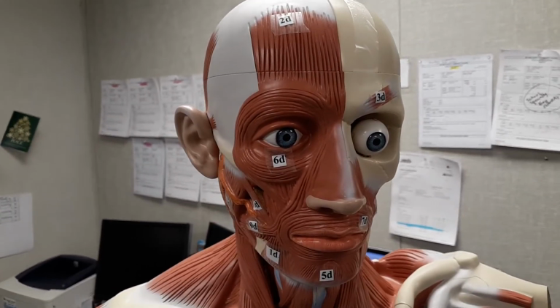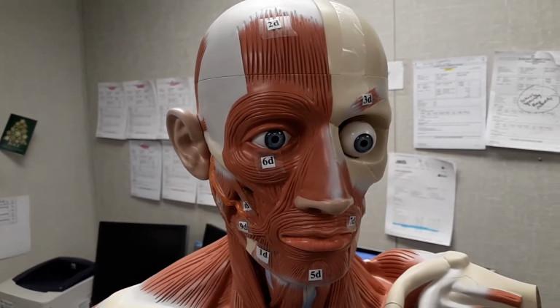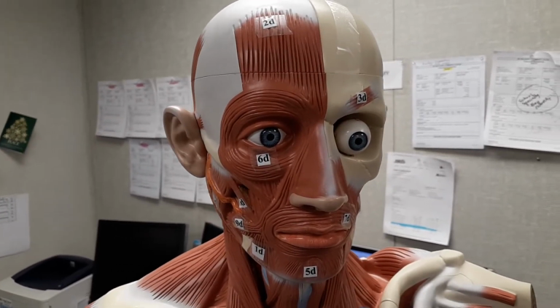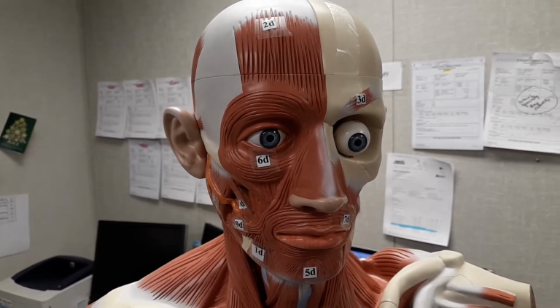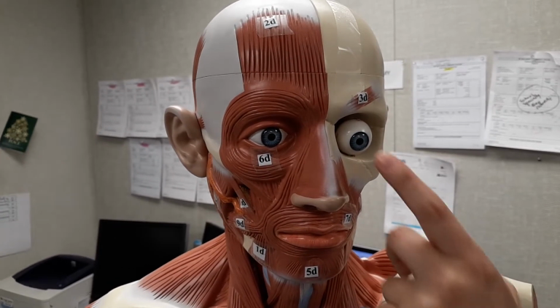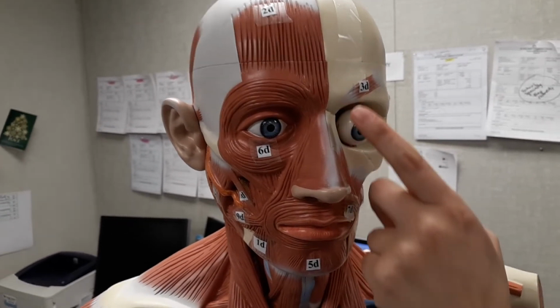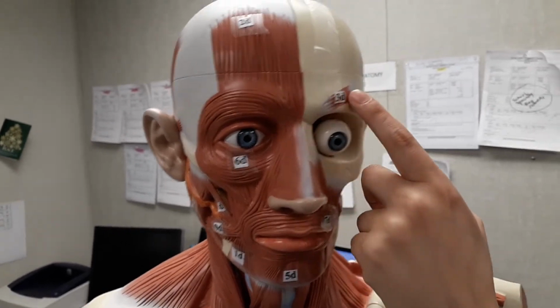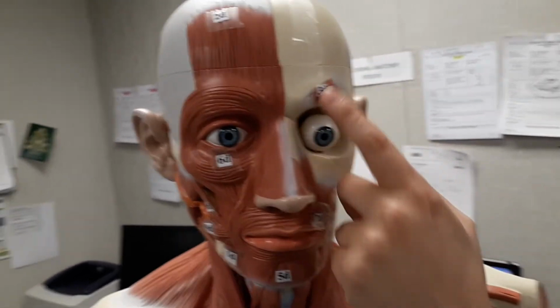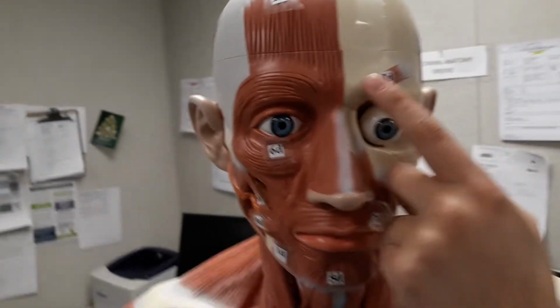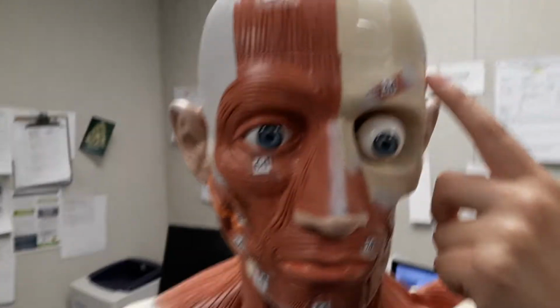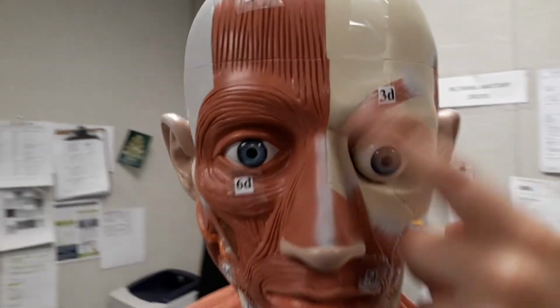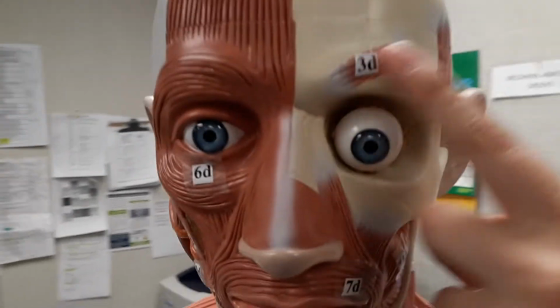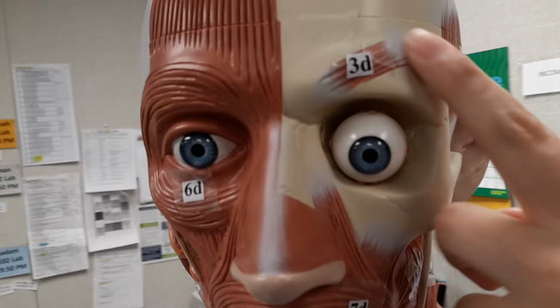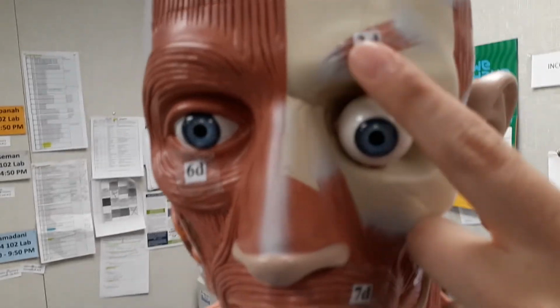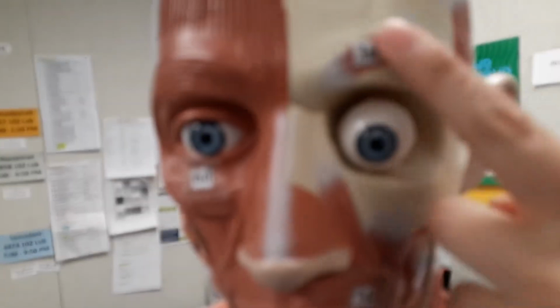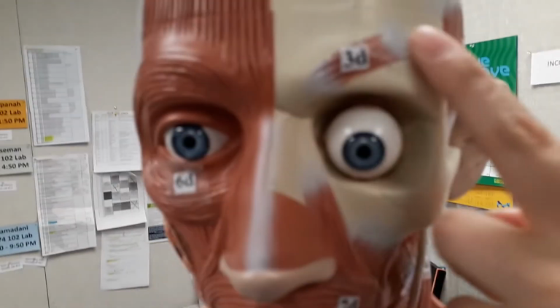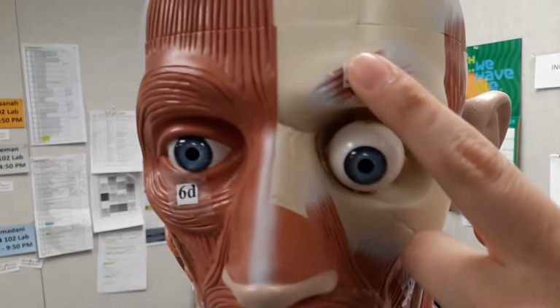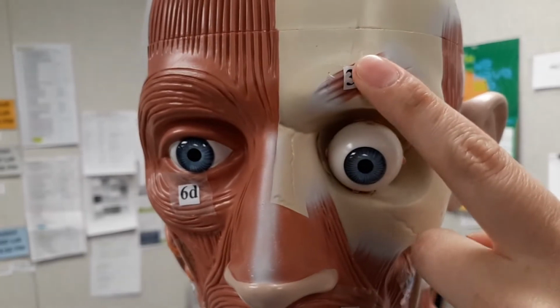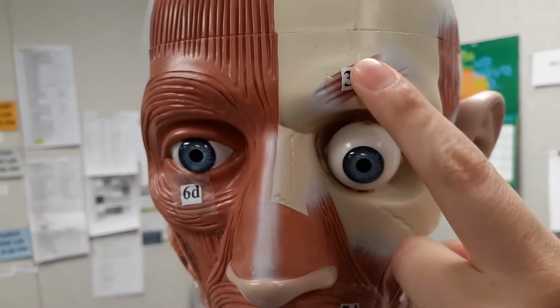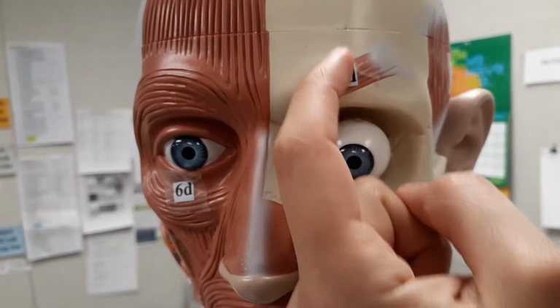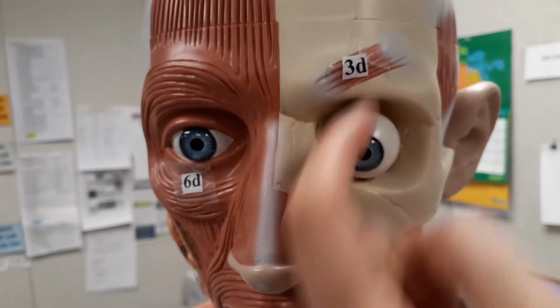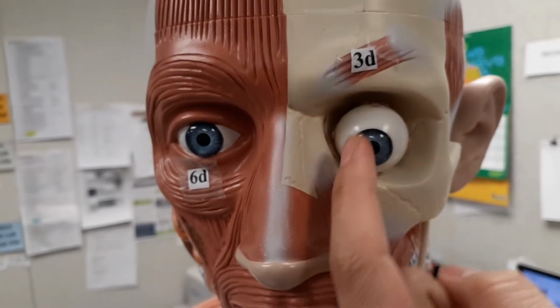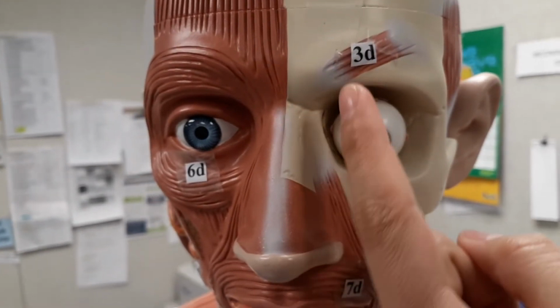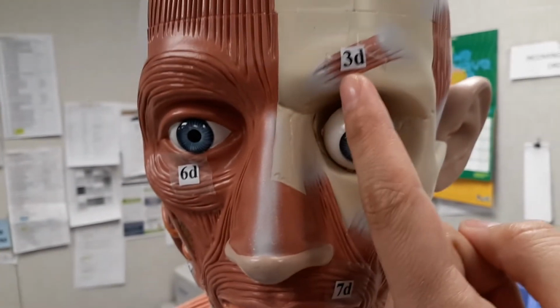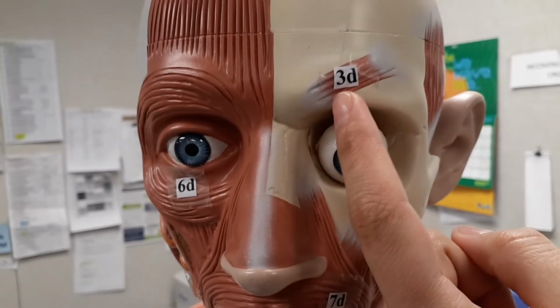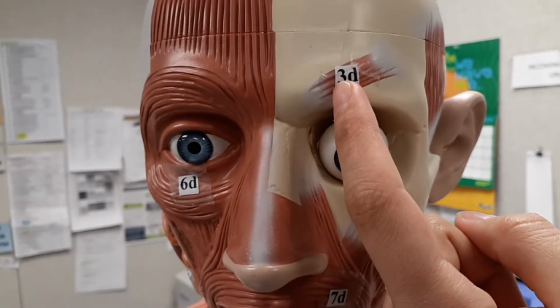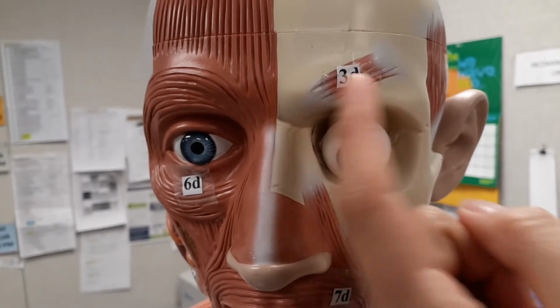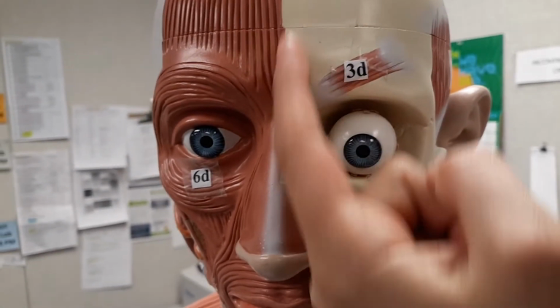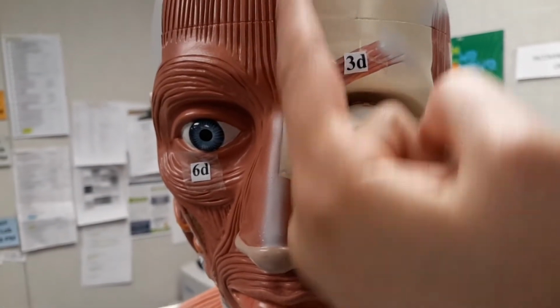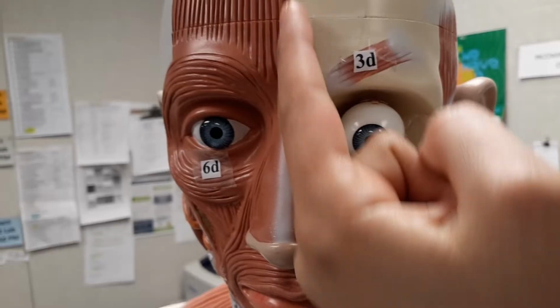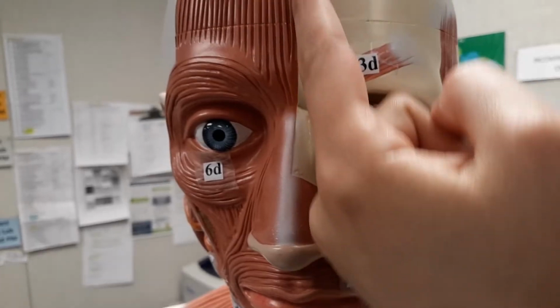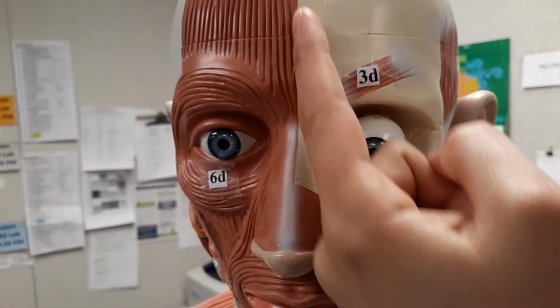Next, we're going to go to the corrugator supercilii. It's going to be this muscle right through here. It draws the eyebrow inferiorly and it's going to cause a vertical wrinkle of your forehead.